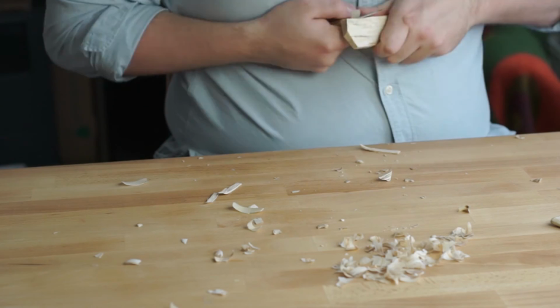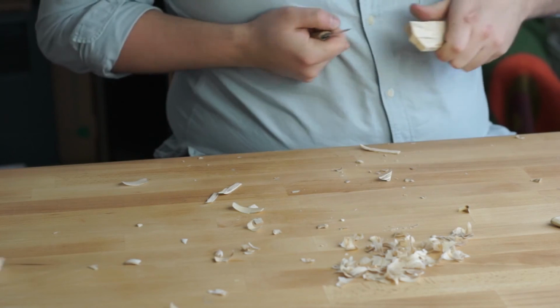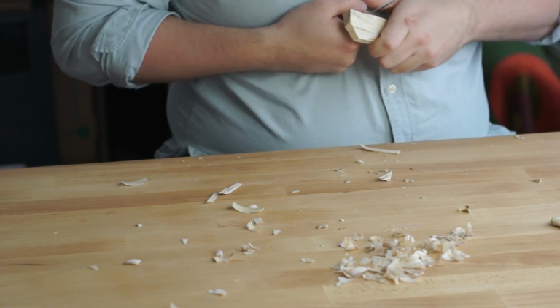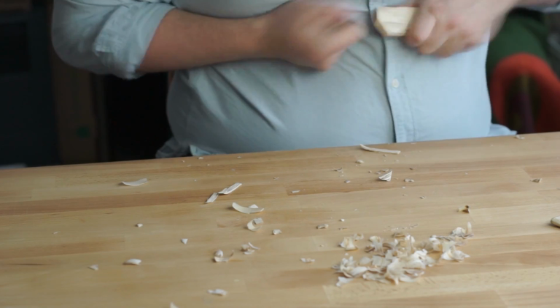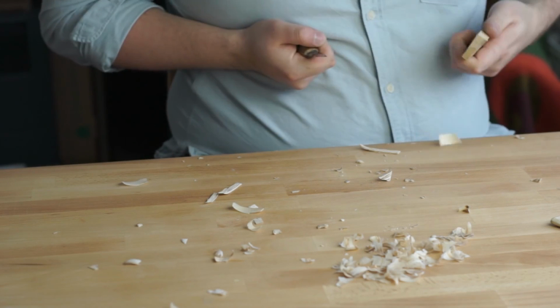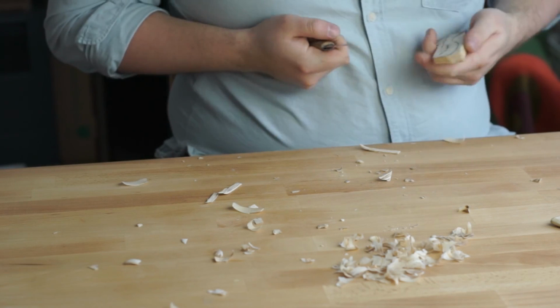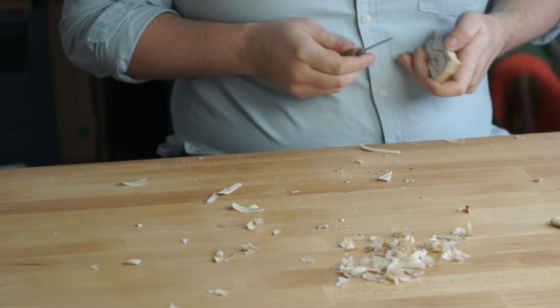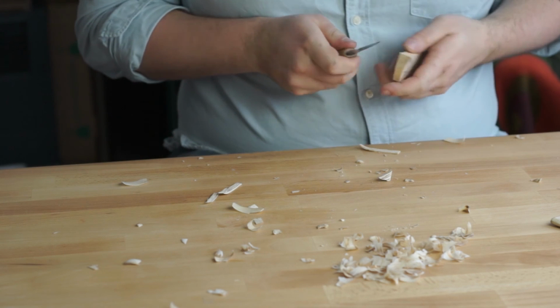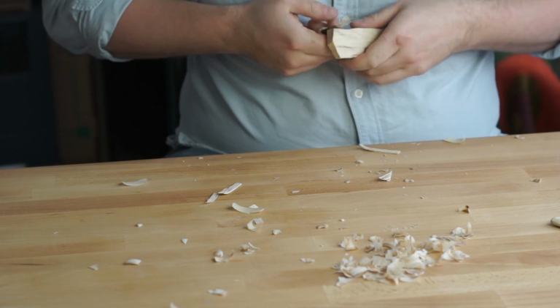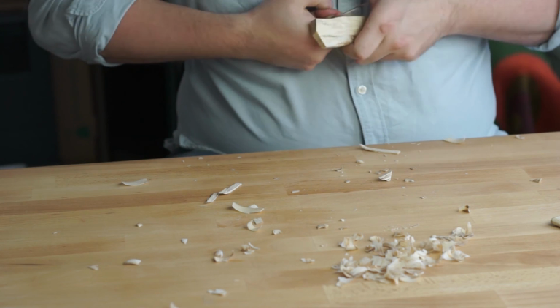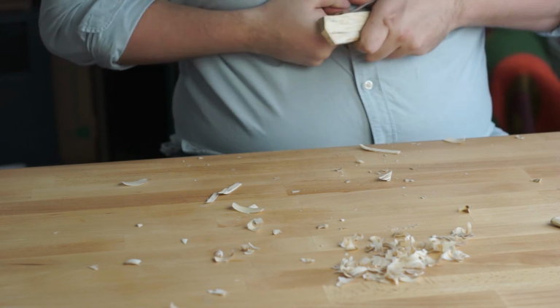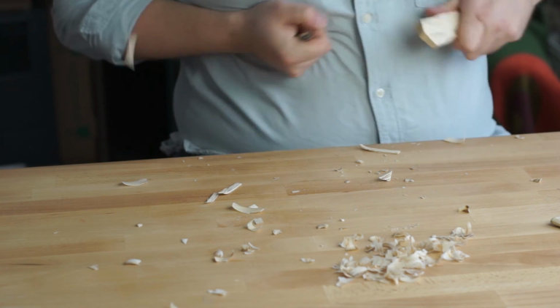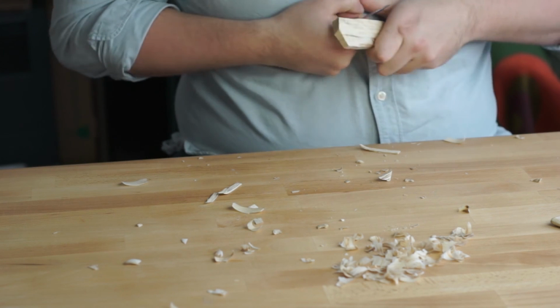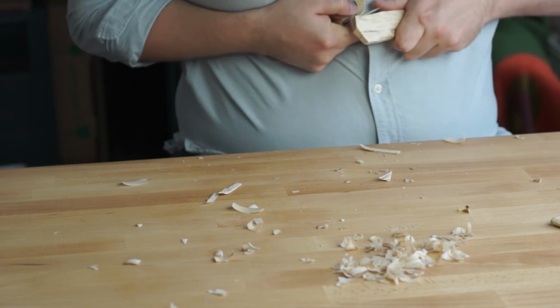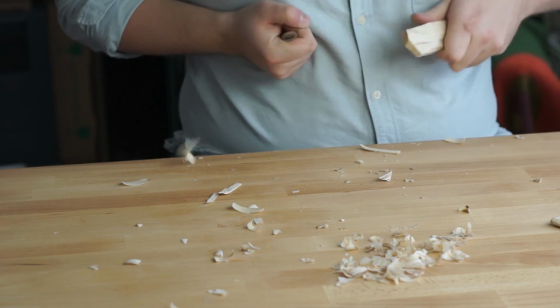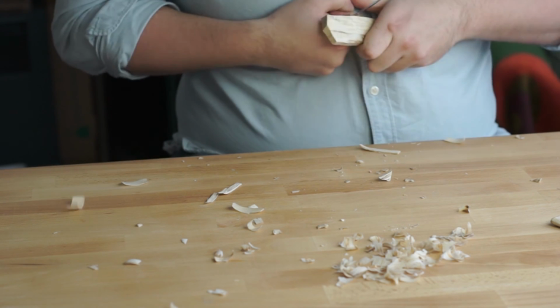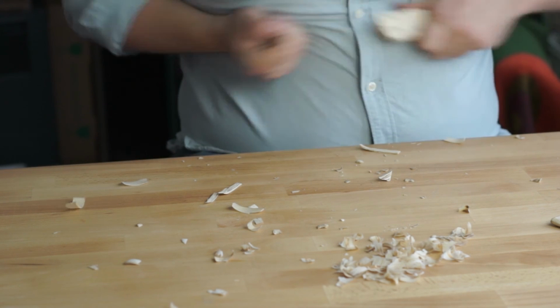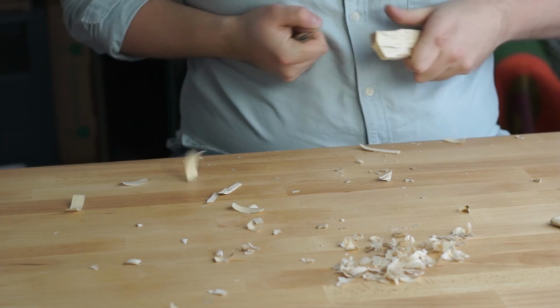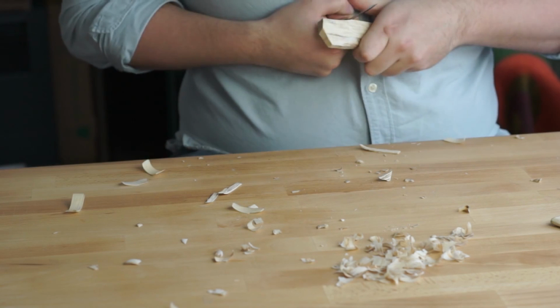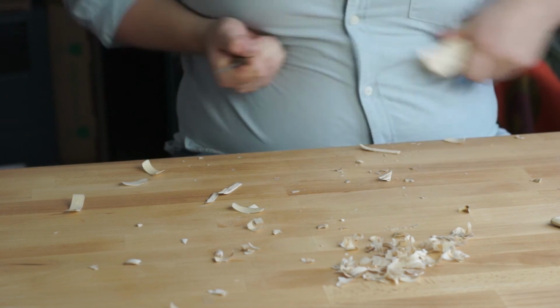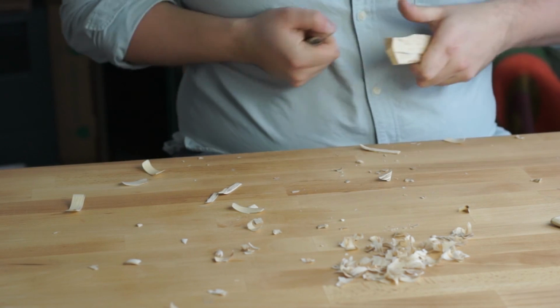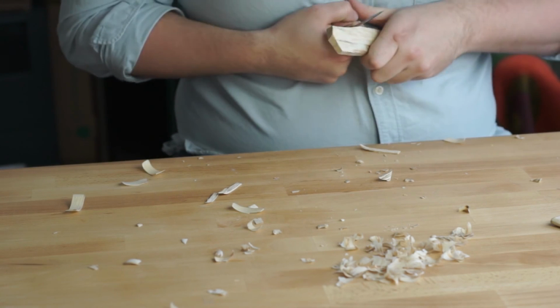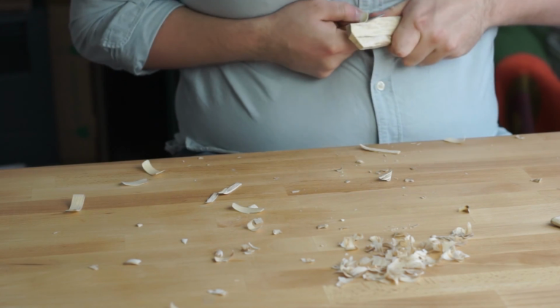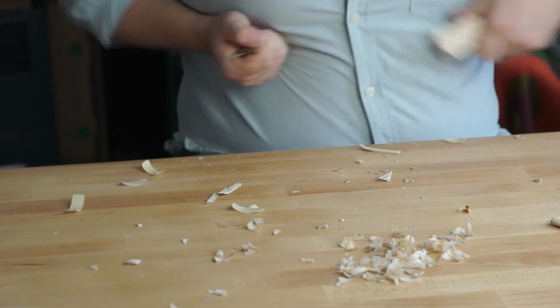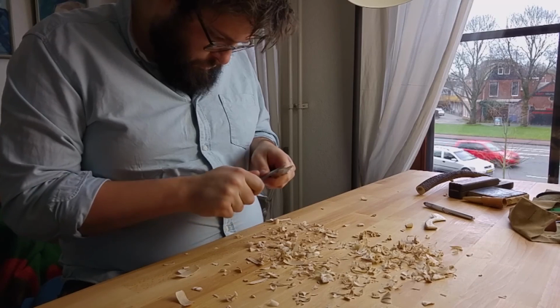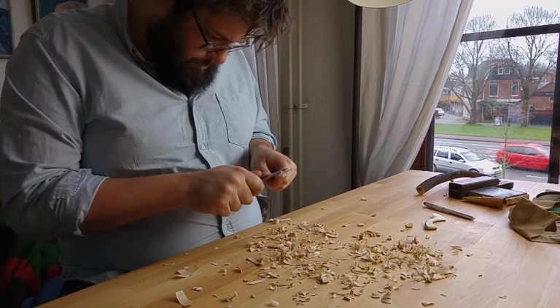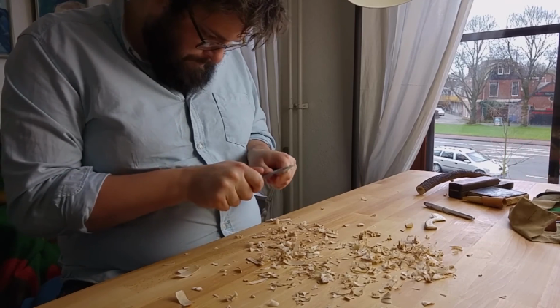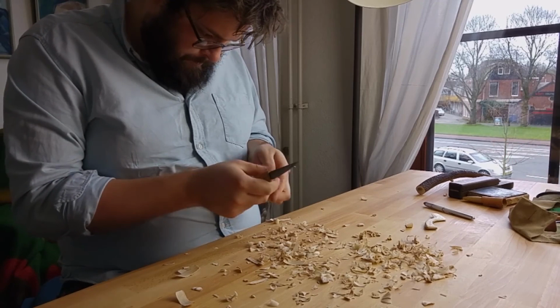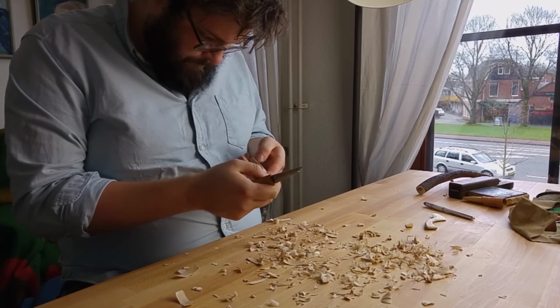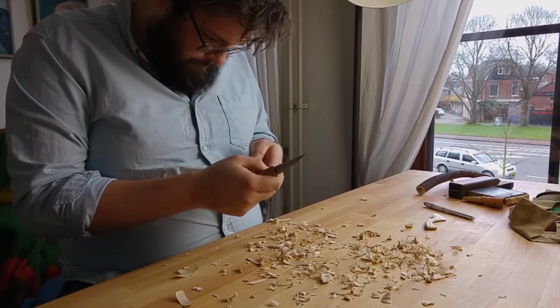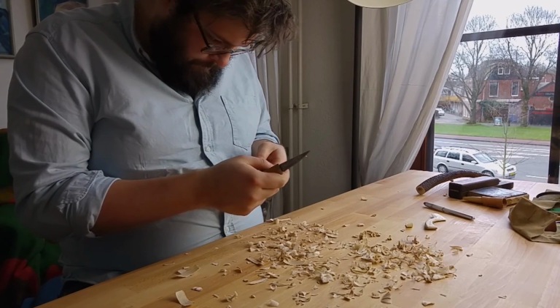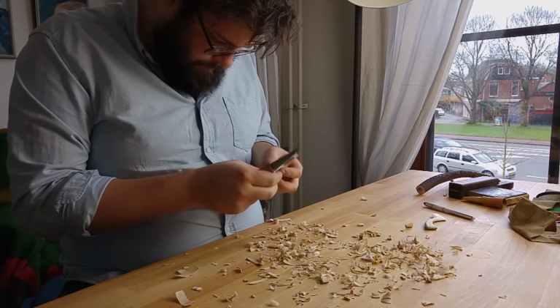After the general outline of the spreader is done I thin the blade part. Then I add bevels all around the spreader.